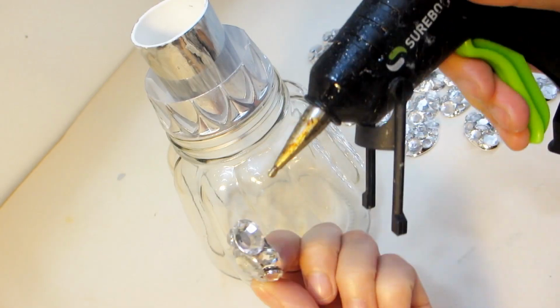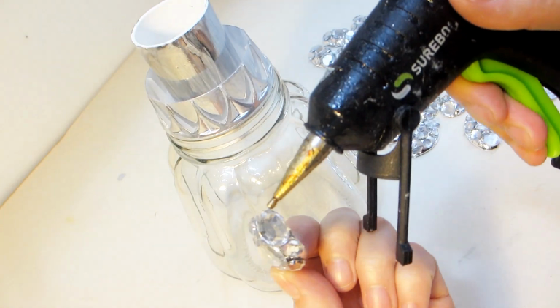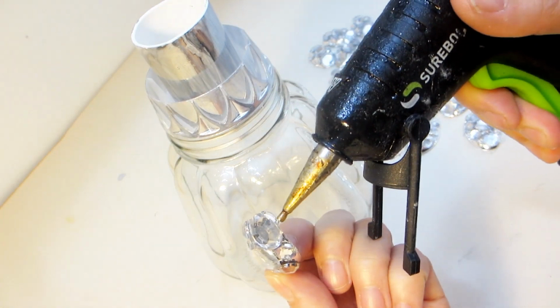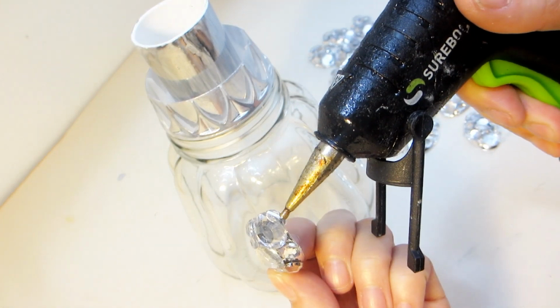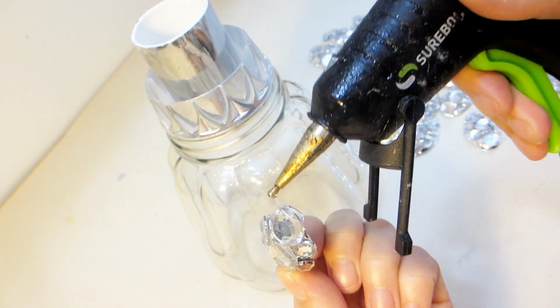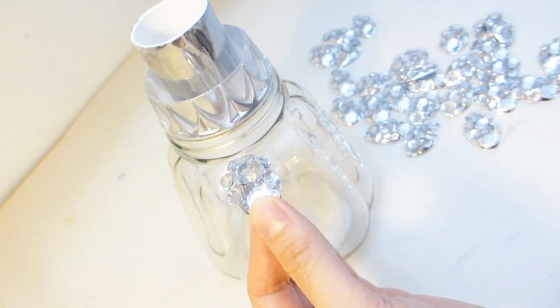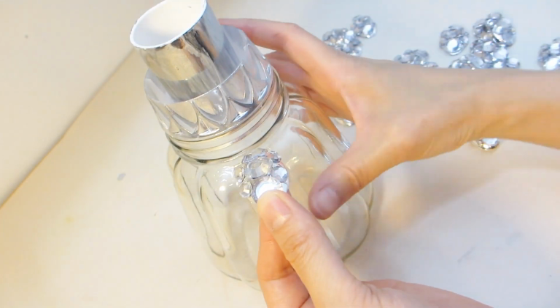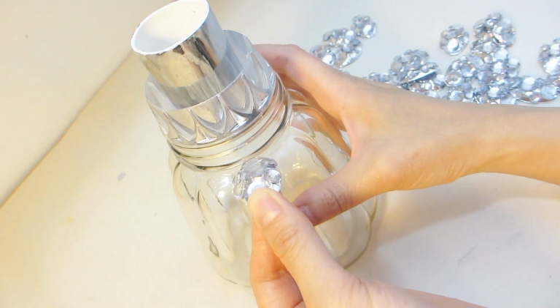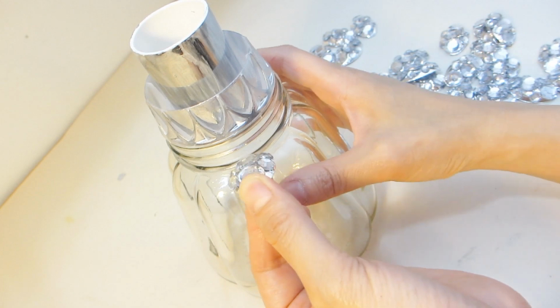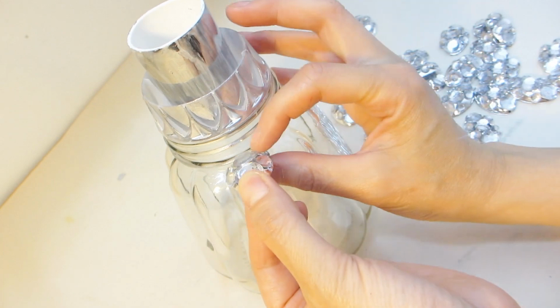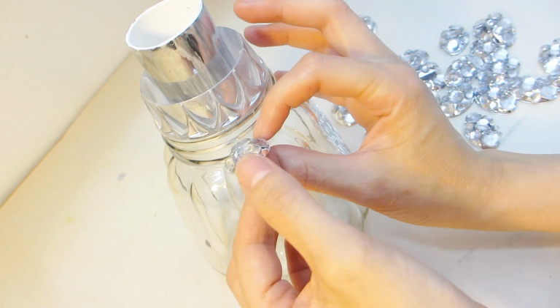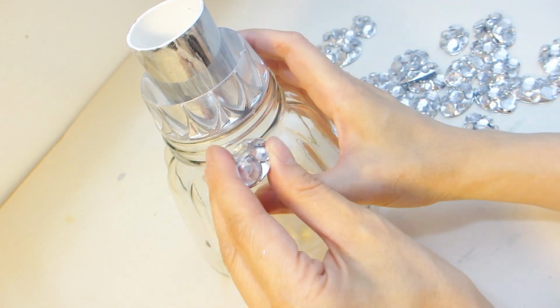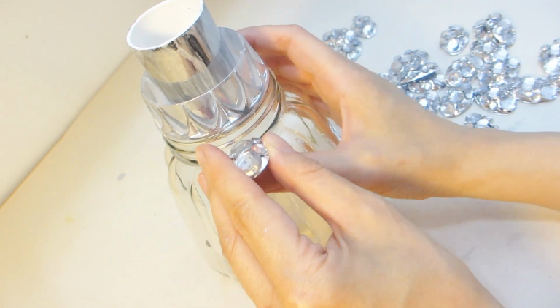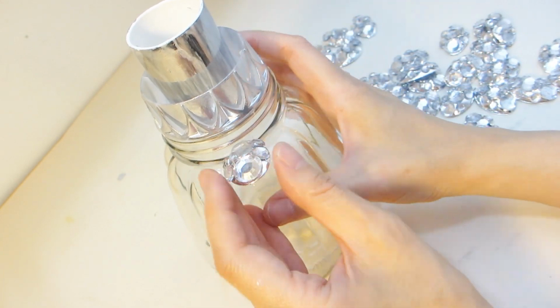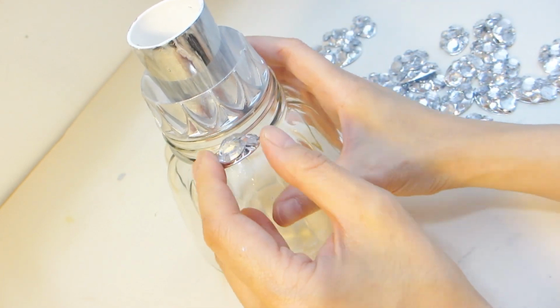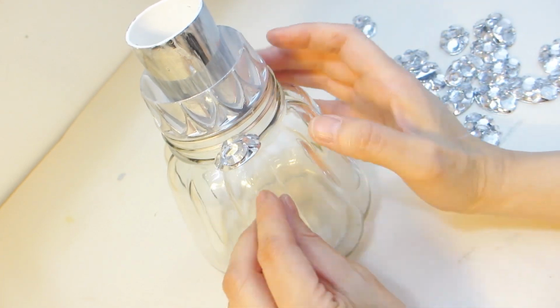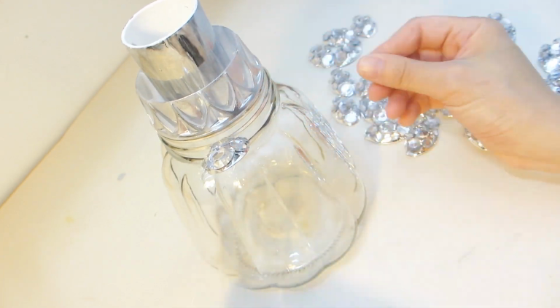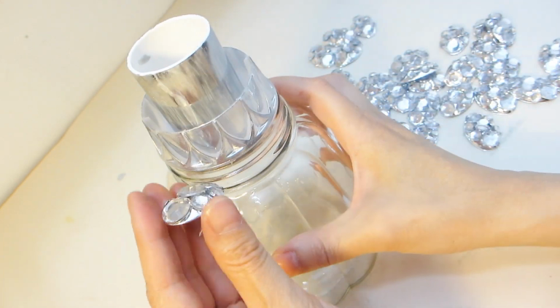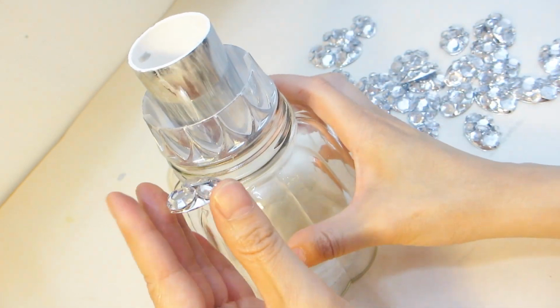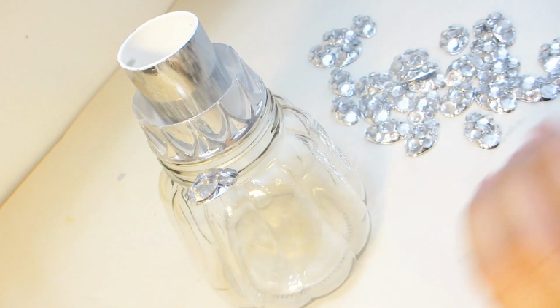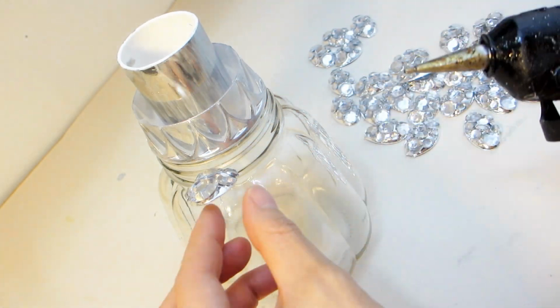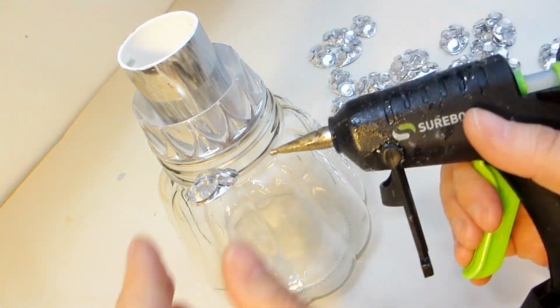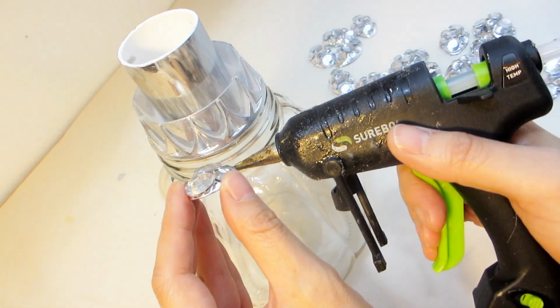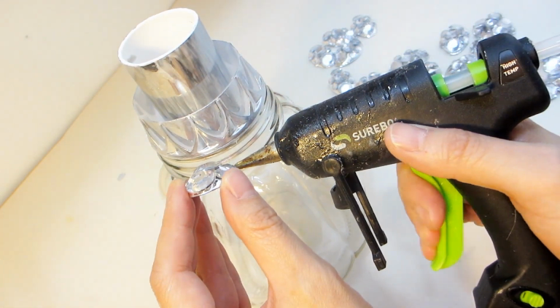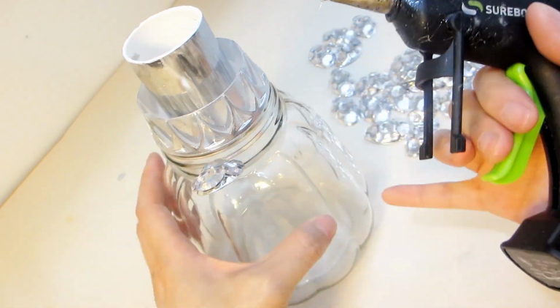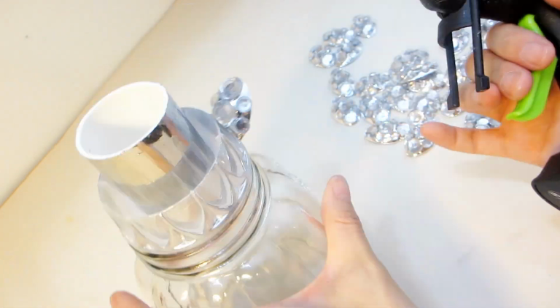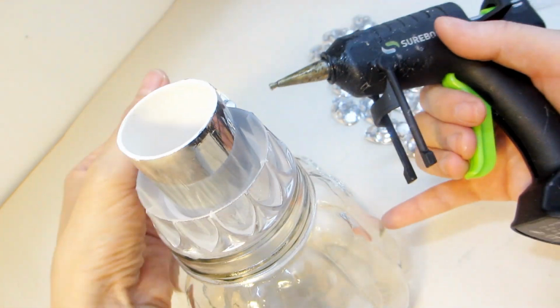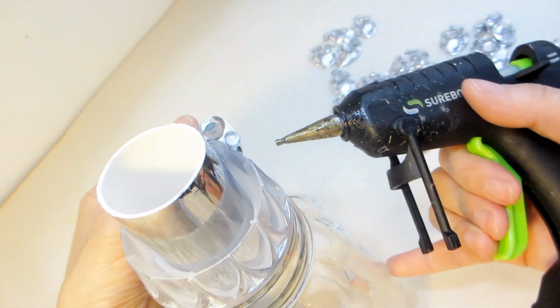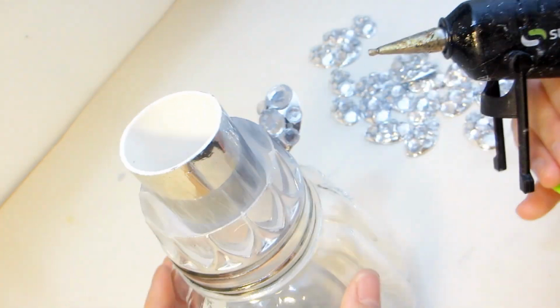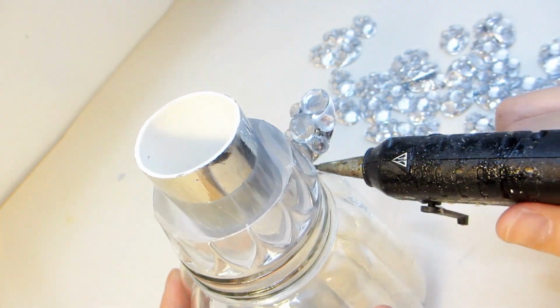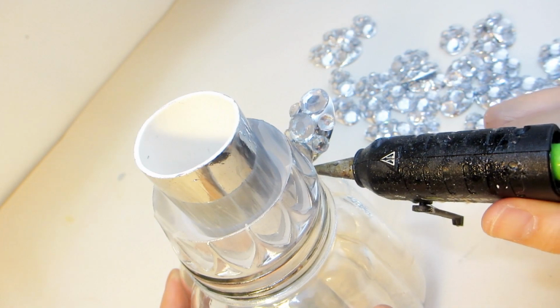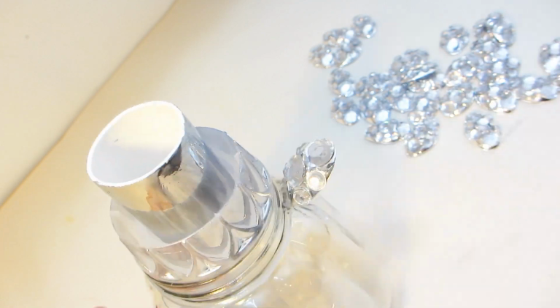Here I'm starting to build out the leaves on the pineapple's crown by adhering each spoon tip to the rim of the glass jar. You'll want to mimic the positioning of the leaves by securing them on a slight slant. Let the hot glue cool before moving on to the next spoon tip.